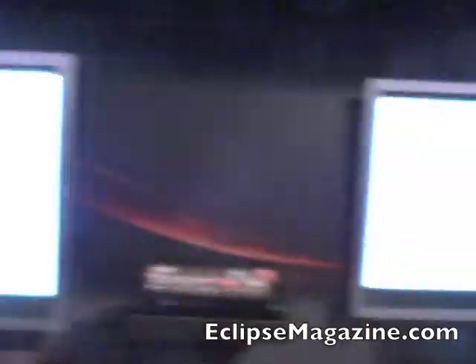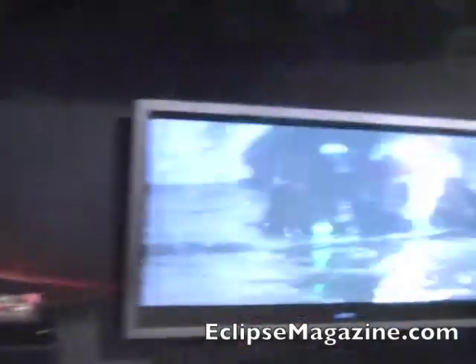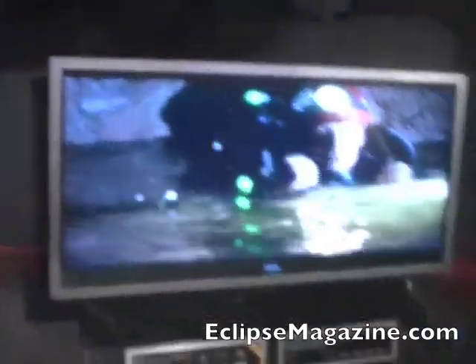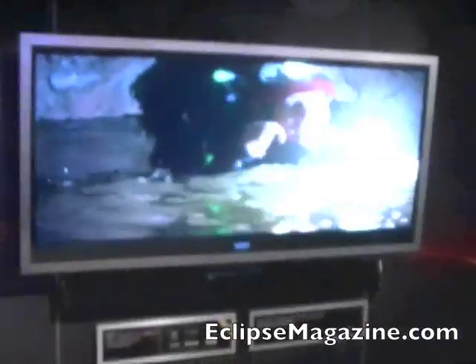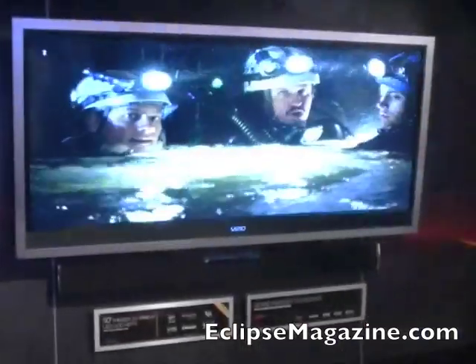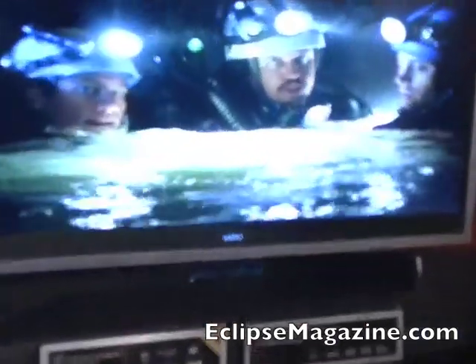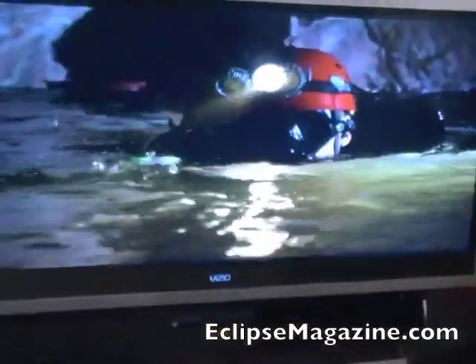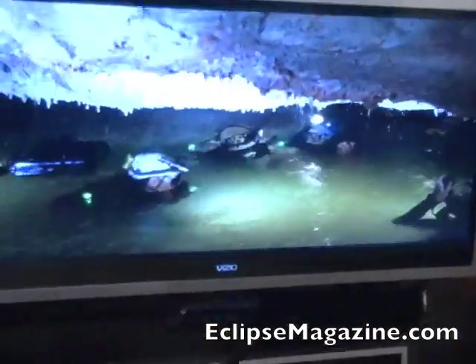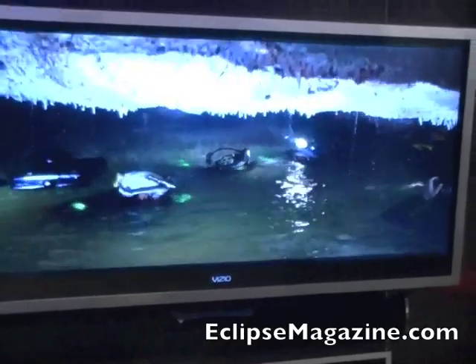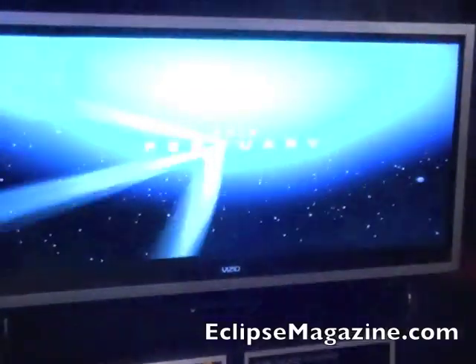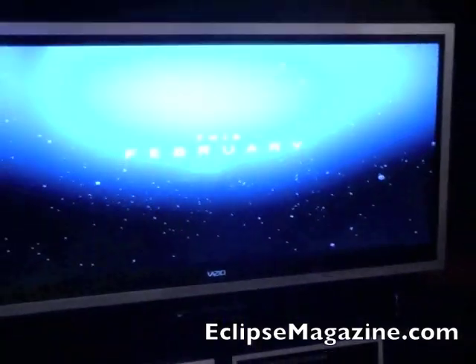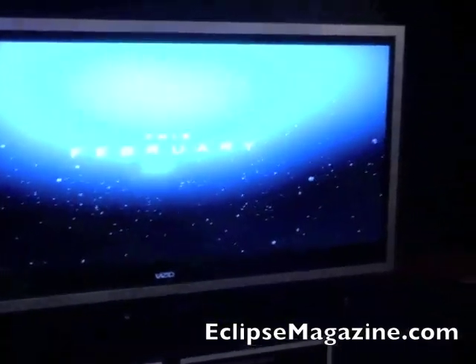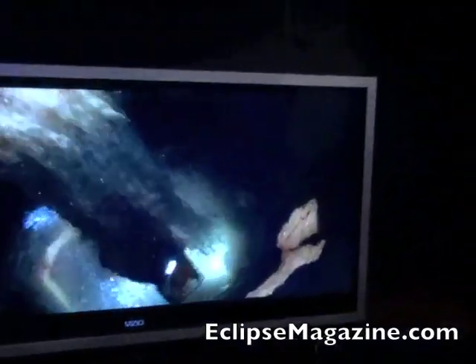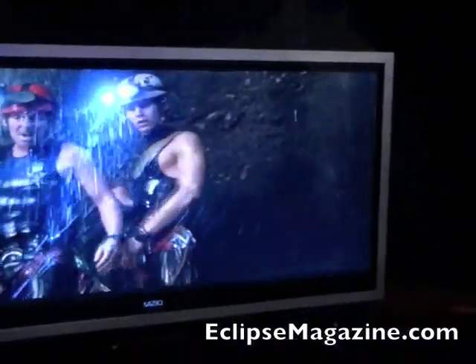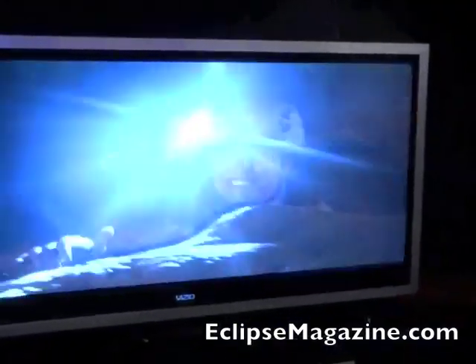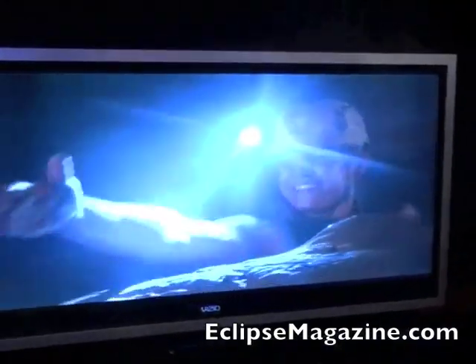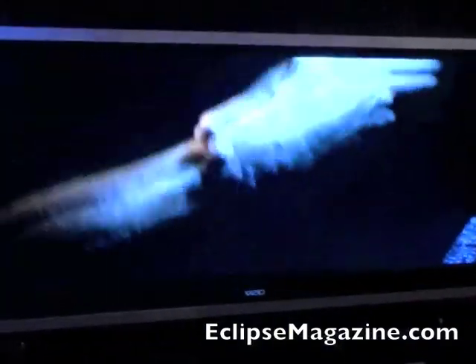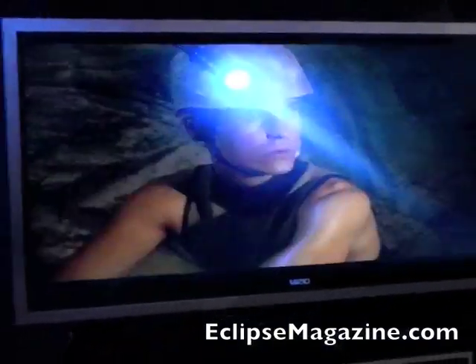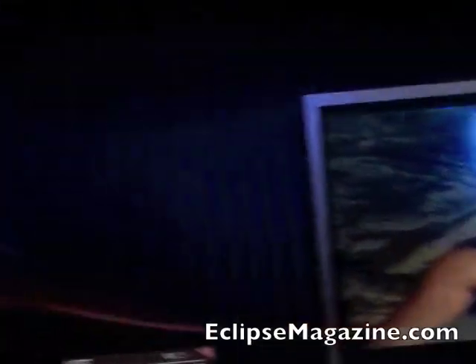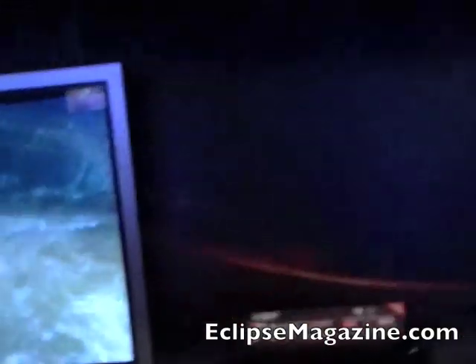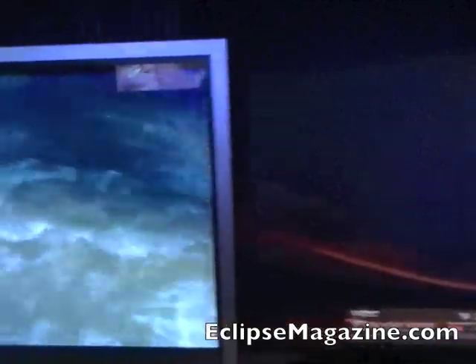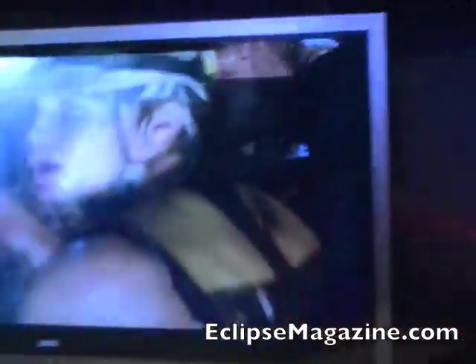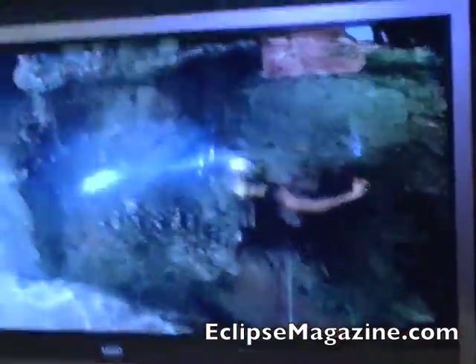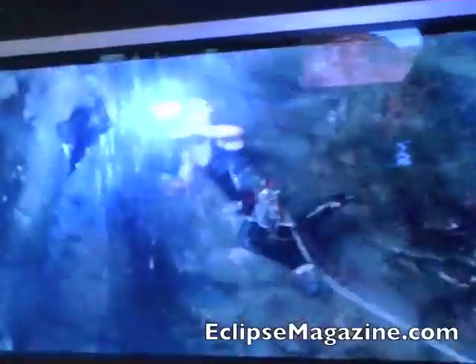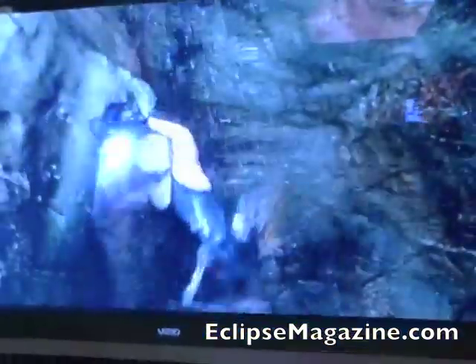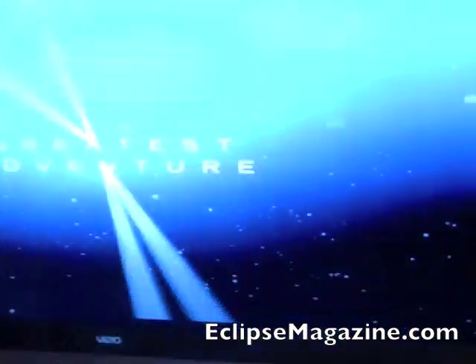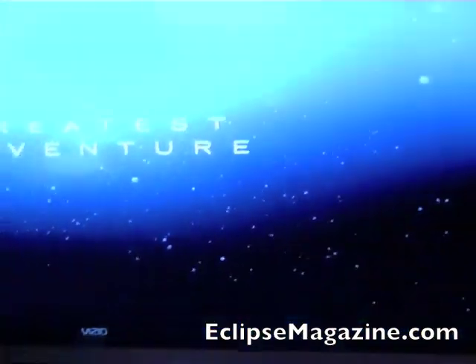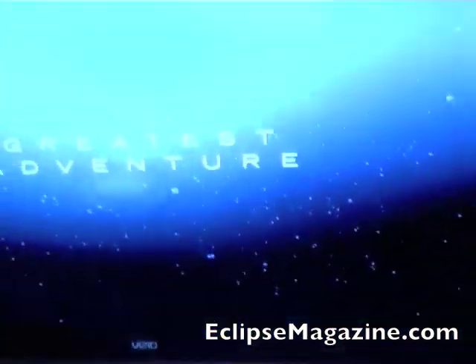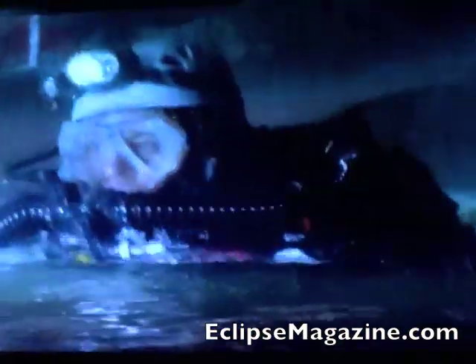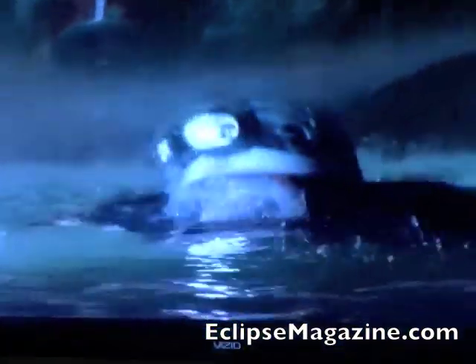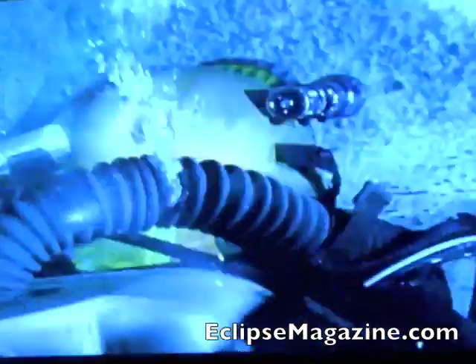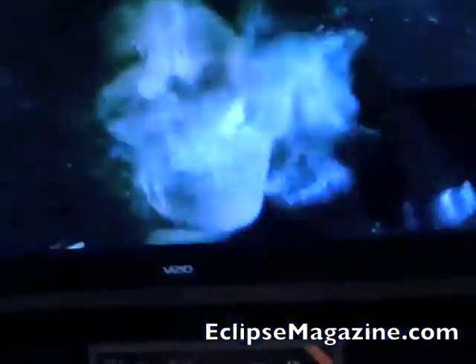These are perfect for the movie buff. They're 21 by 9 aspect ratio, which is pretty much what the majority of films are filmed in, which is why the black bars are eliminated when you watch a movie. It looks really sleek on a wall.